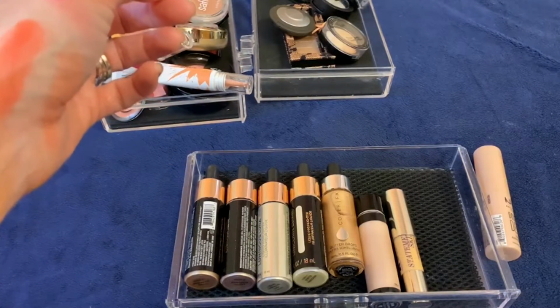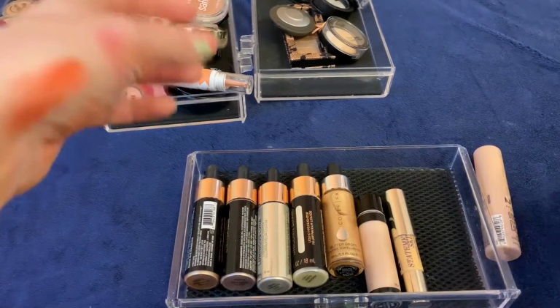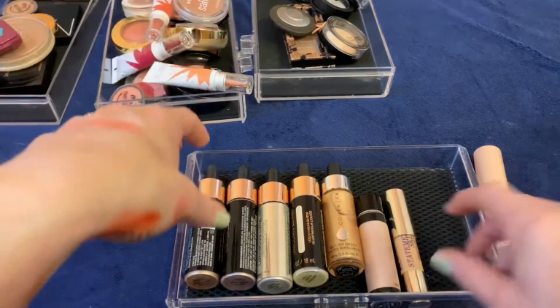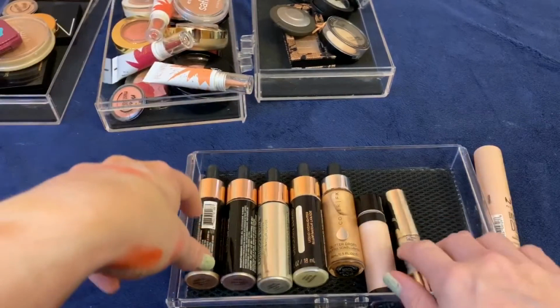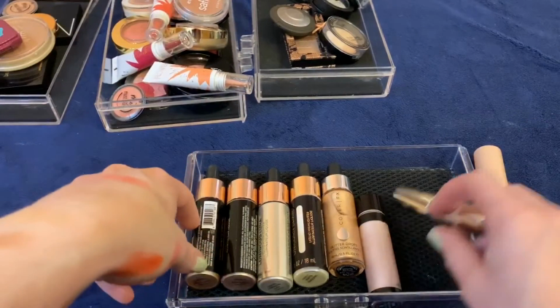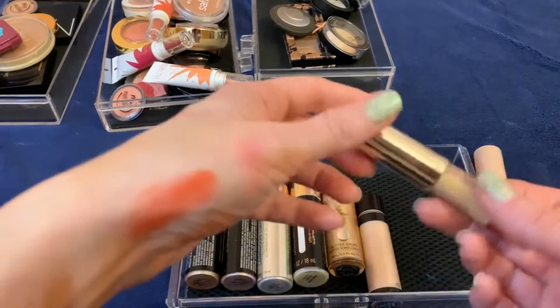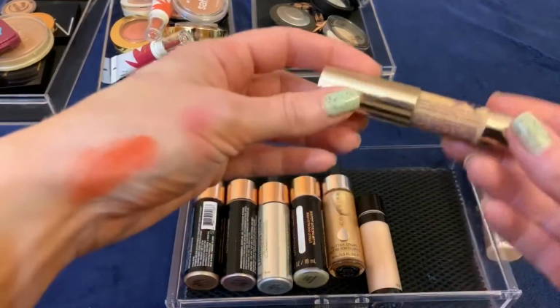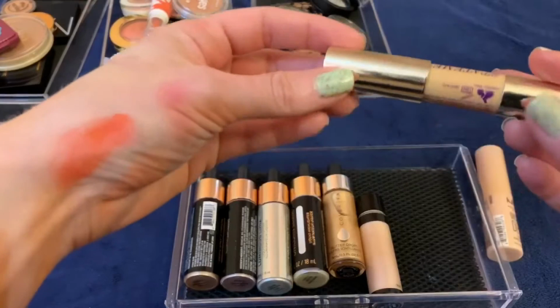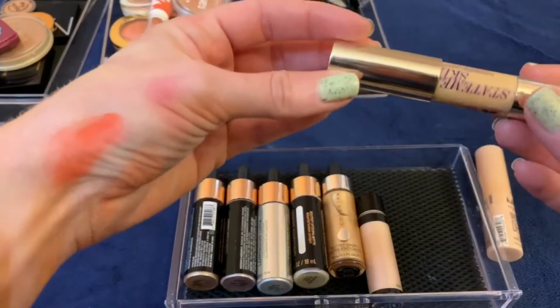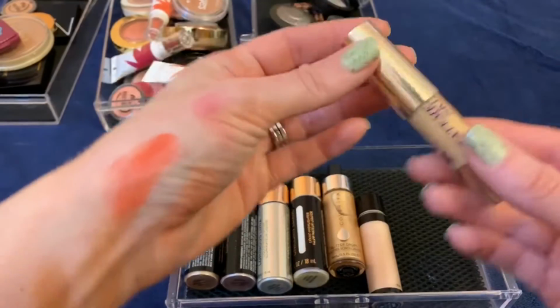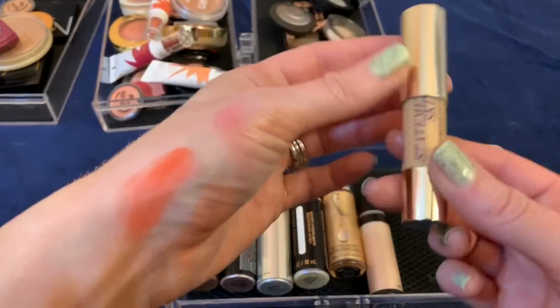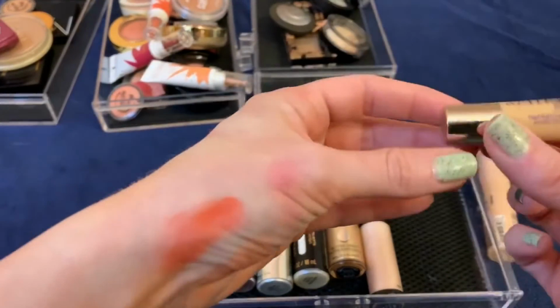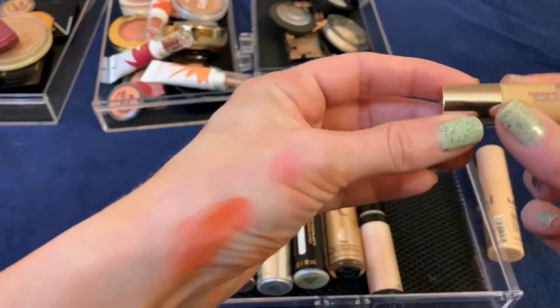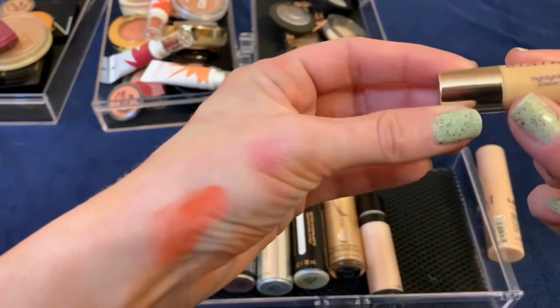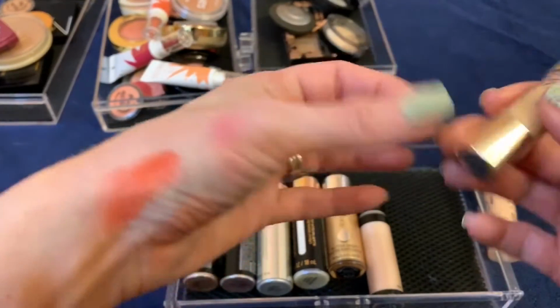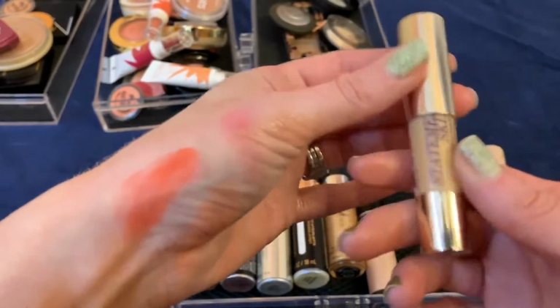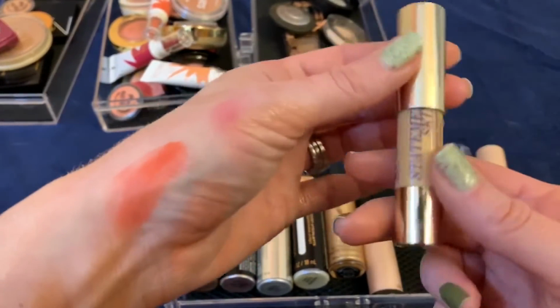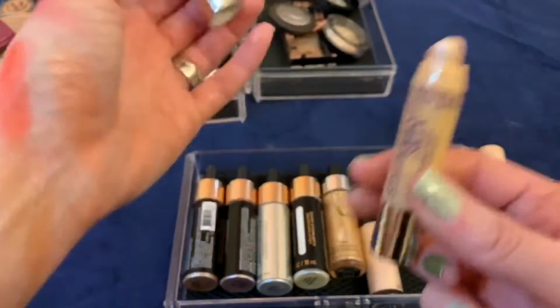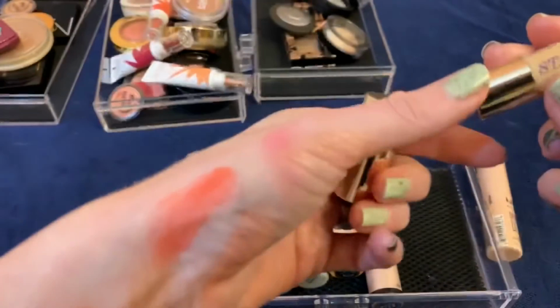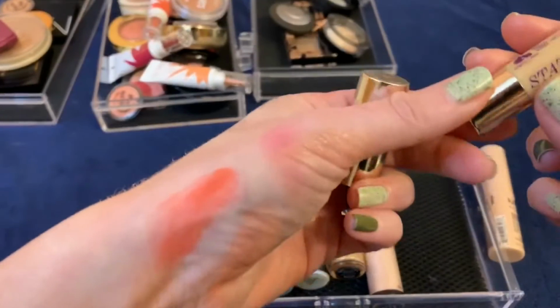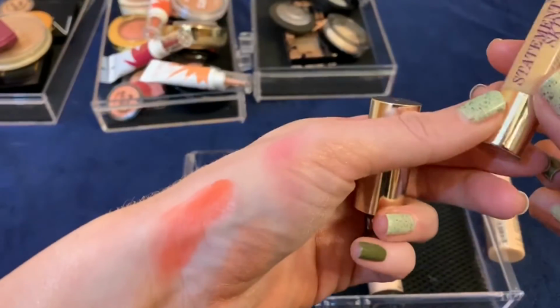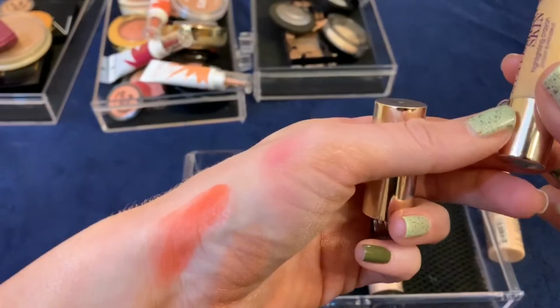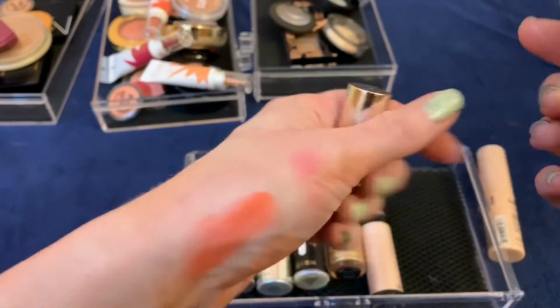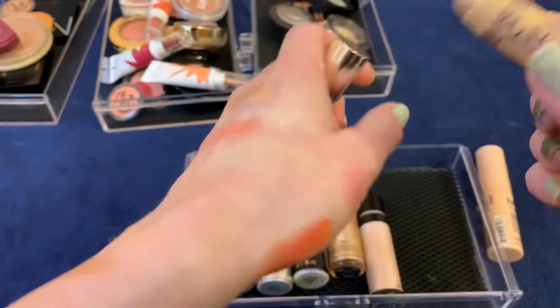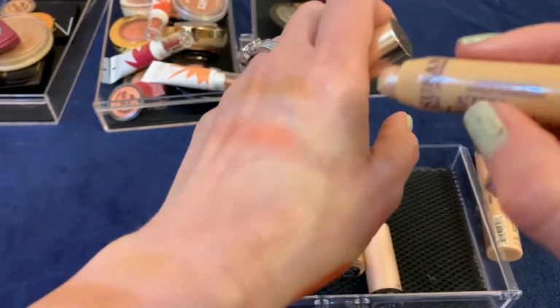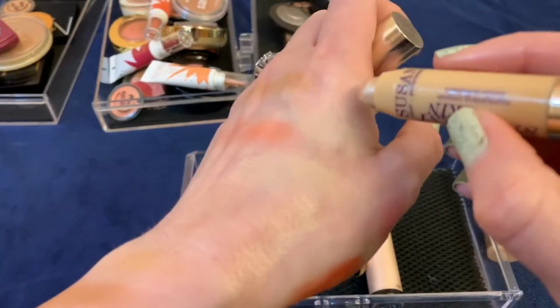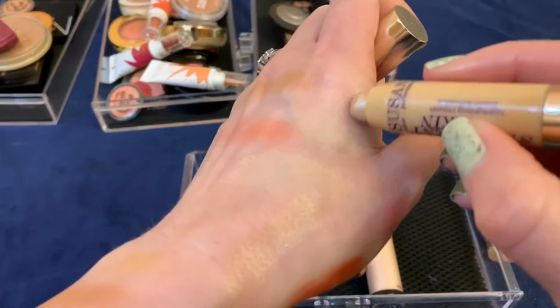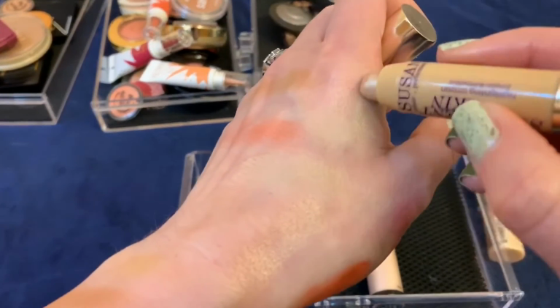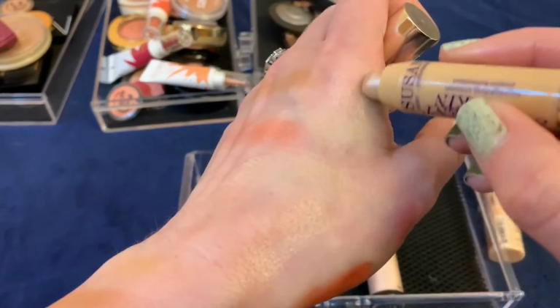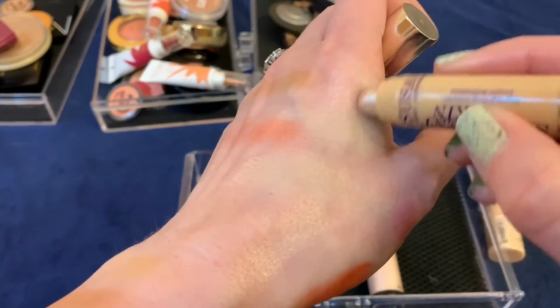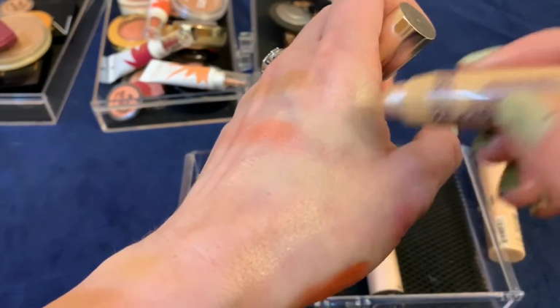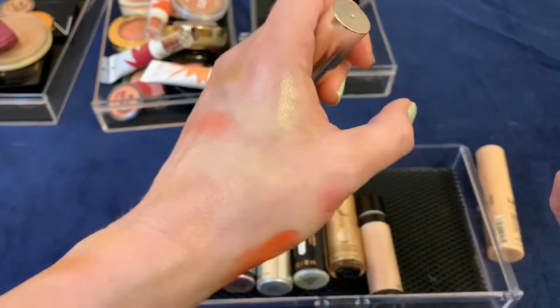This one also came in a Boxycharm — it's by So Susan. I really like this one; it's nice, smooth, and creamy, and it's really pretty, so I'm going to keep that.